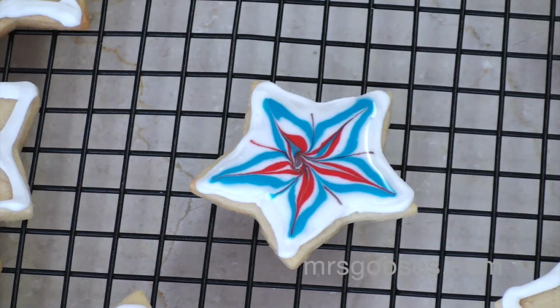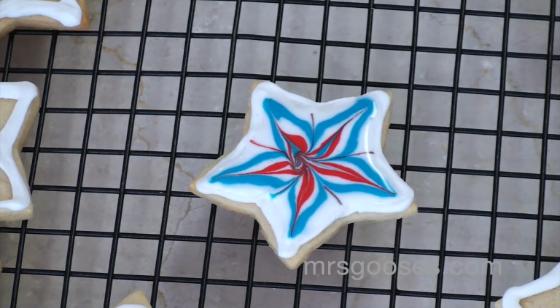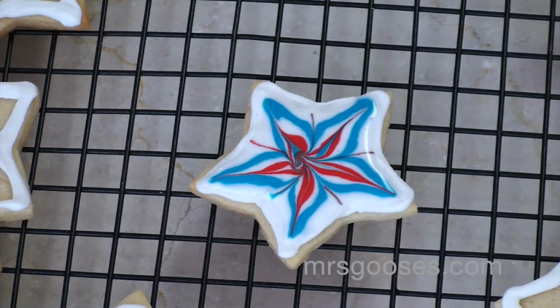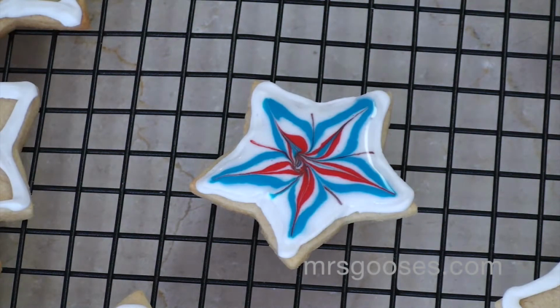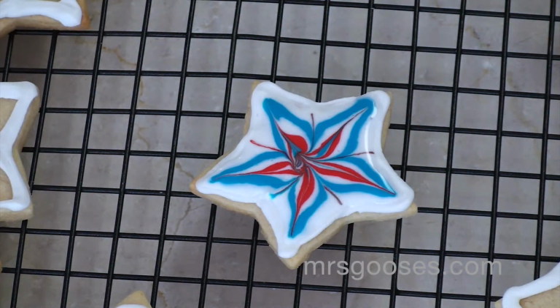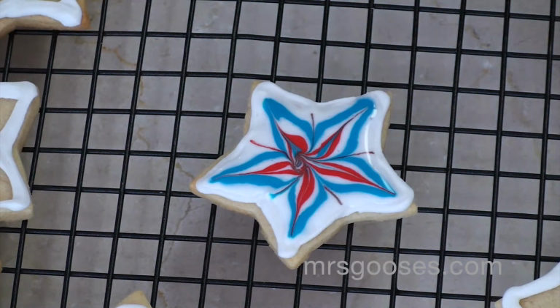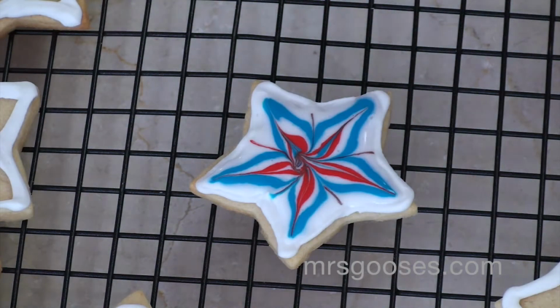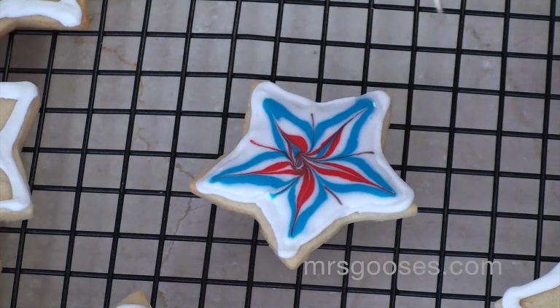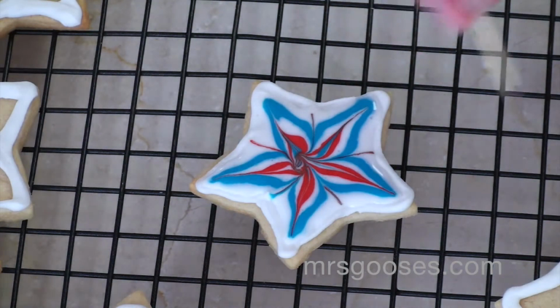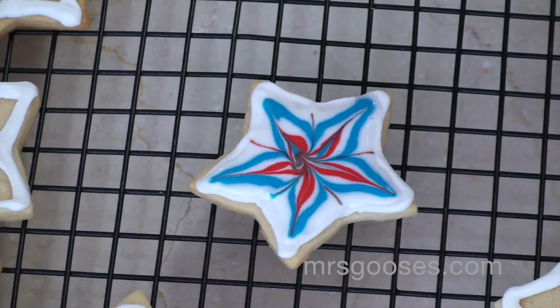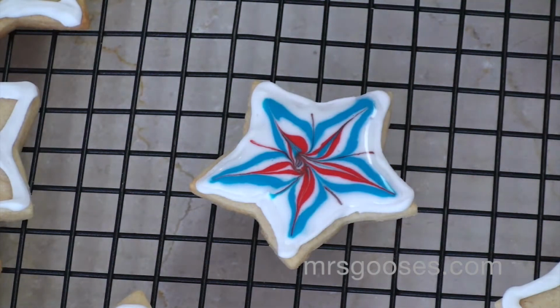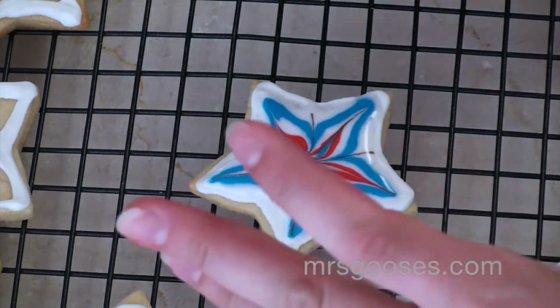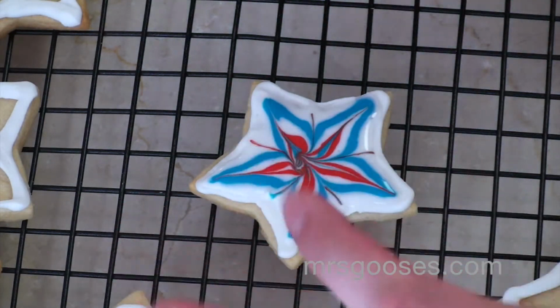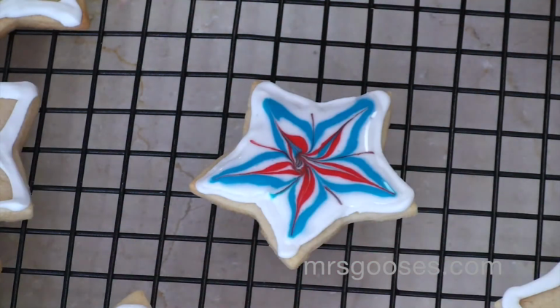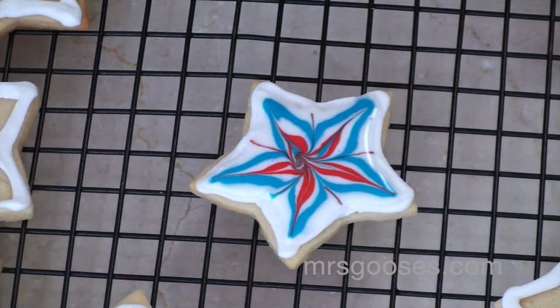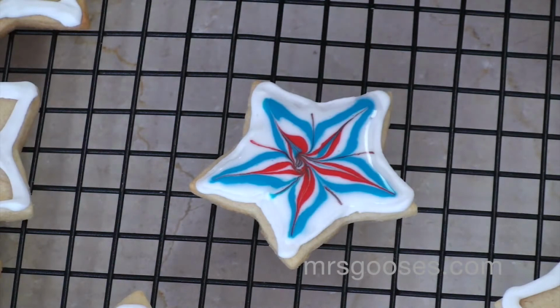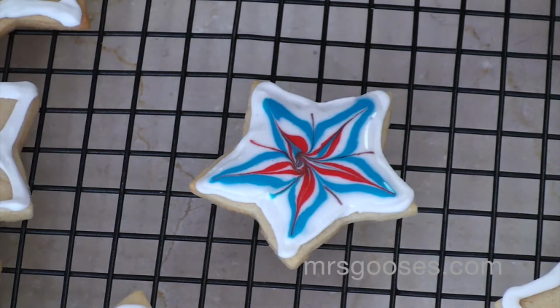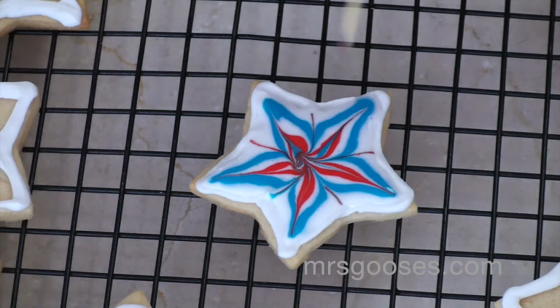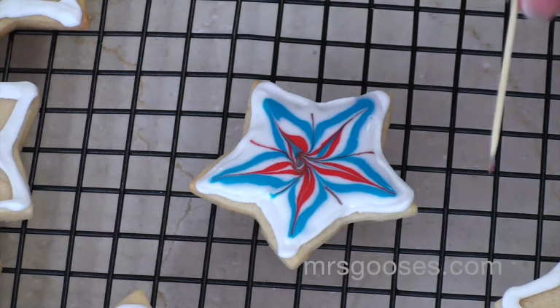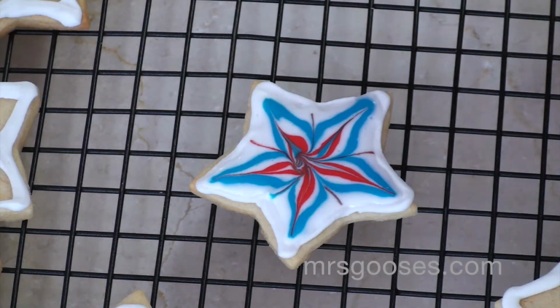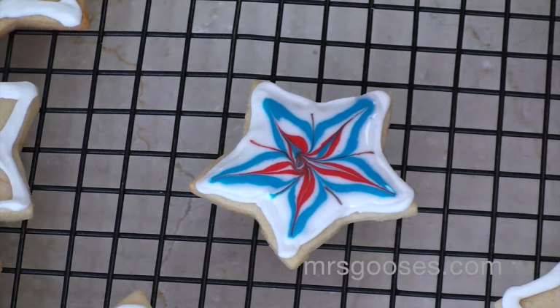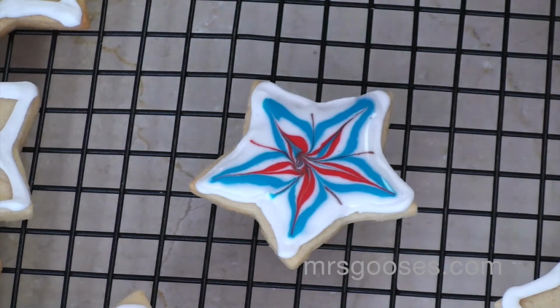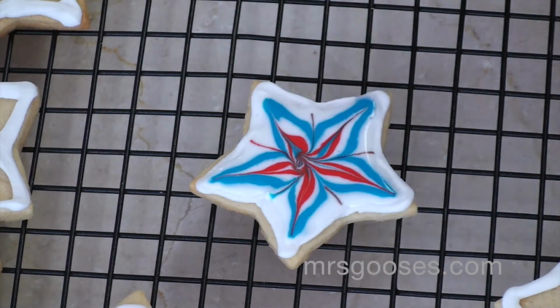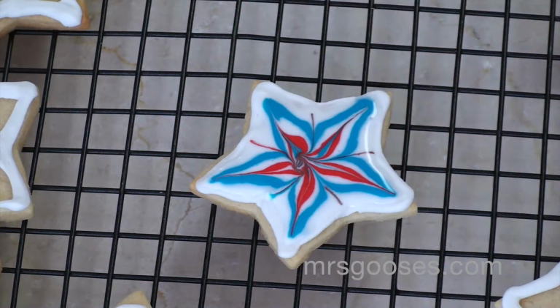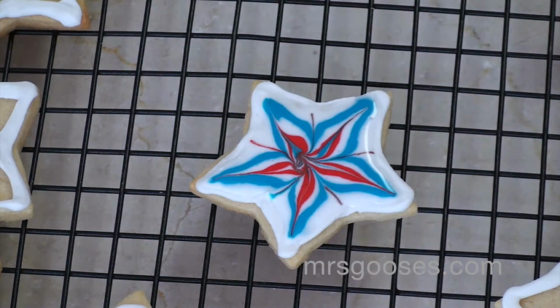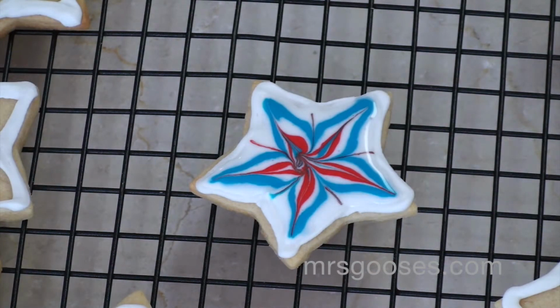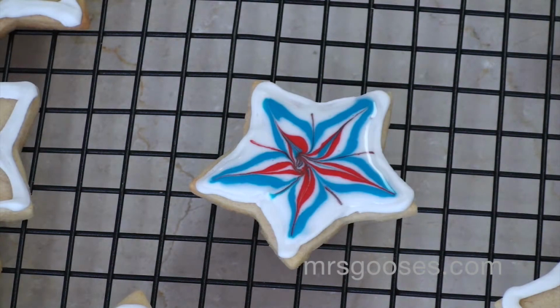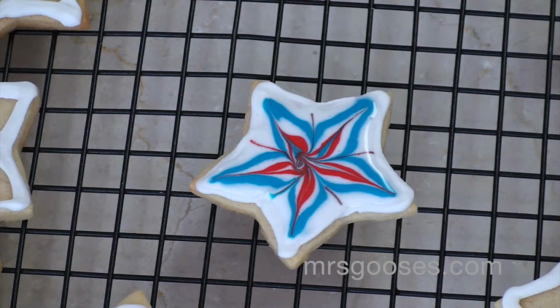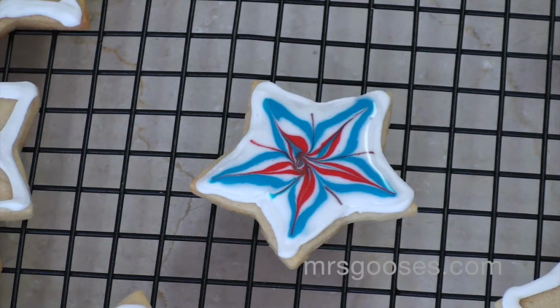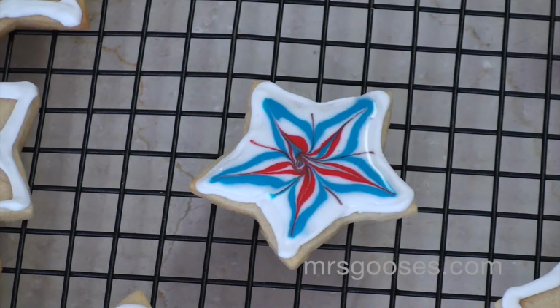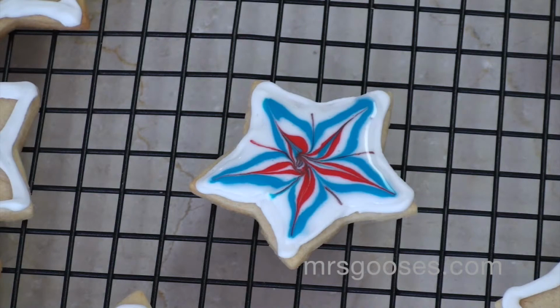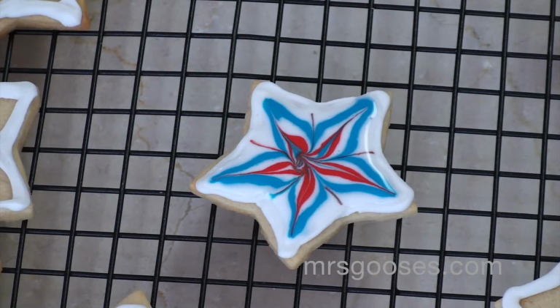So it makes a really pretty cookie, and as you can see, if you had a bigger cookie you could do more layers and go red, white, red, white all the way through and get a really cool marbled effect that way.